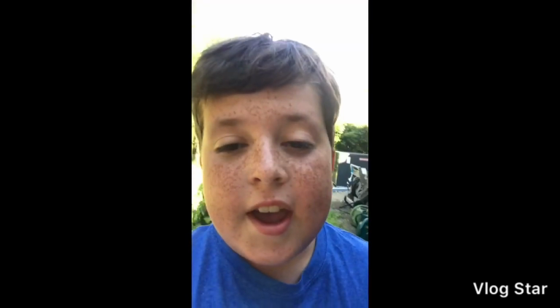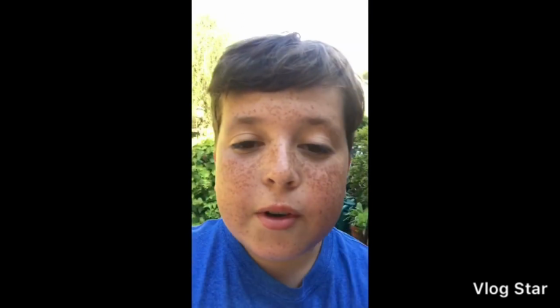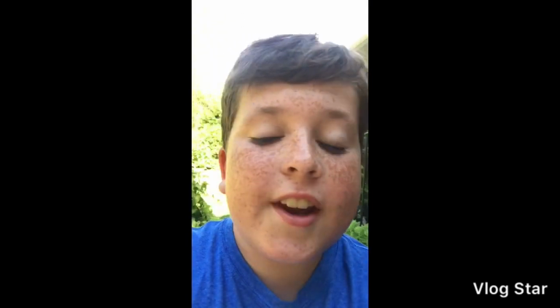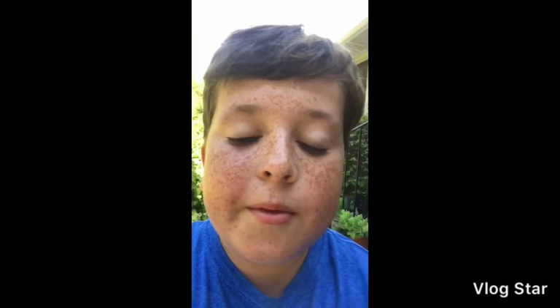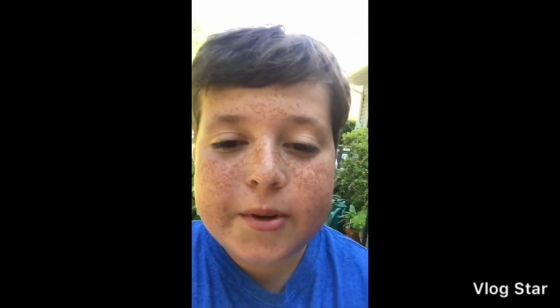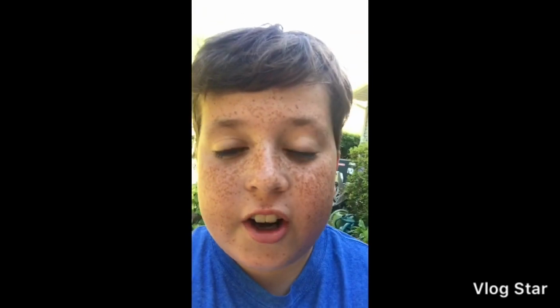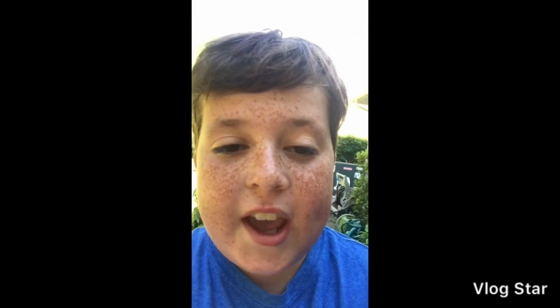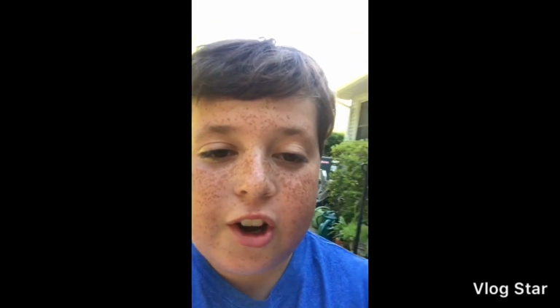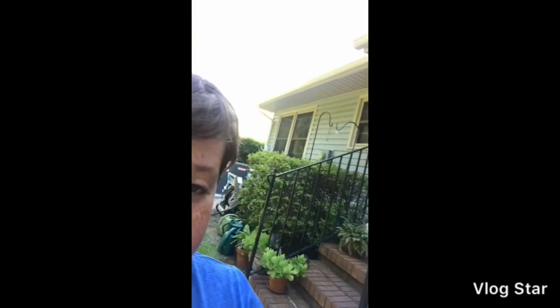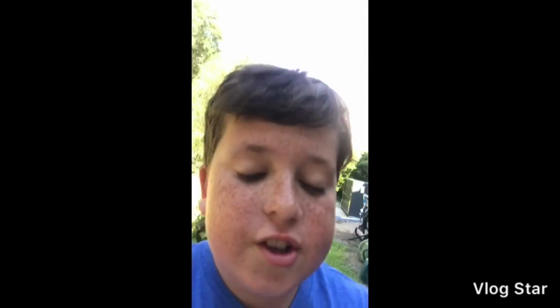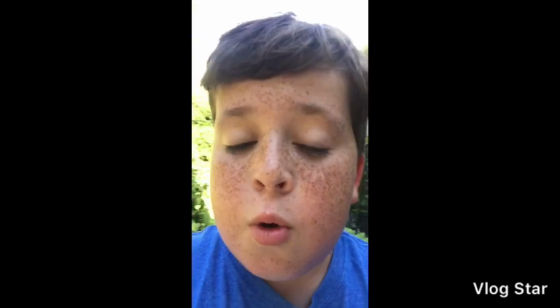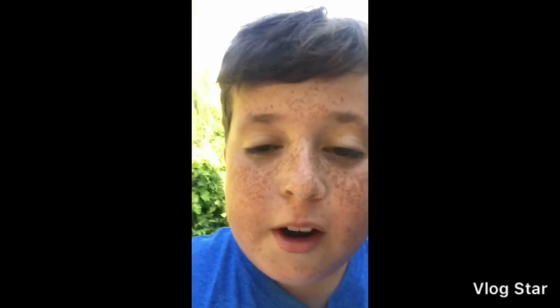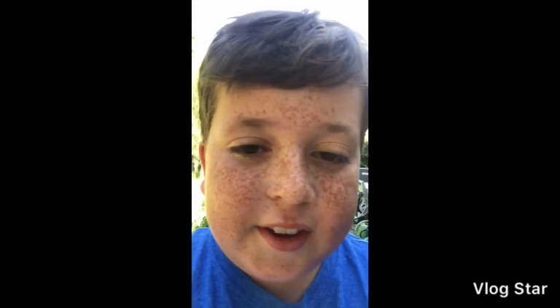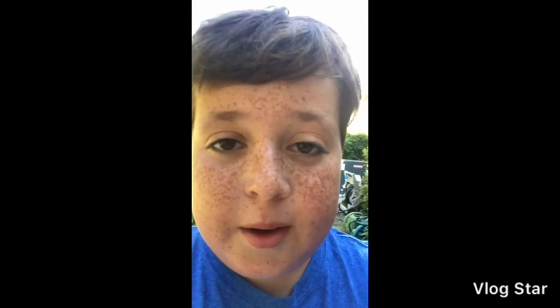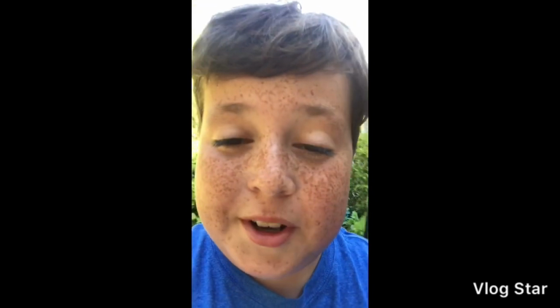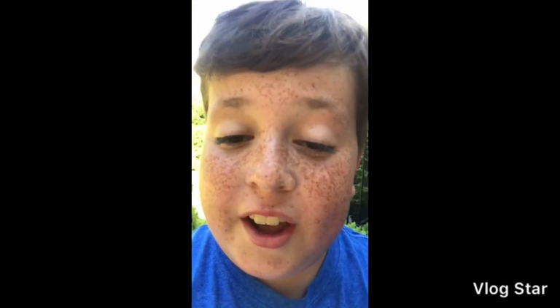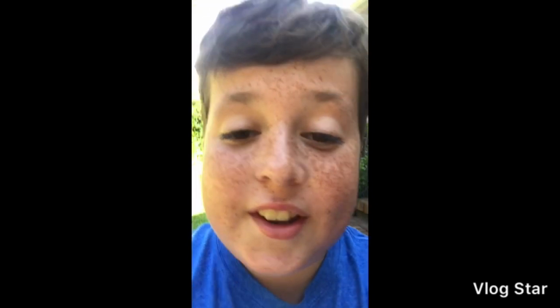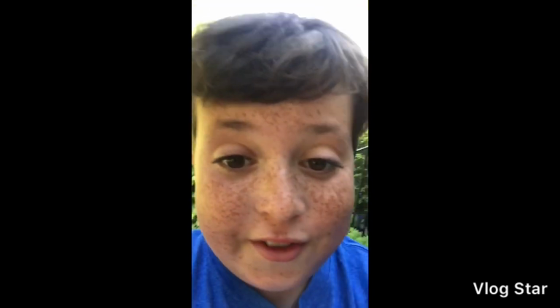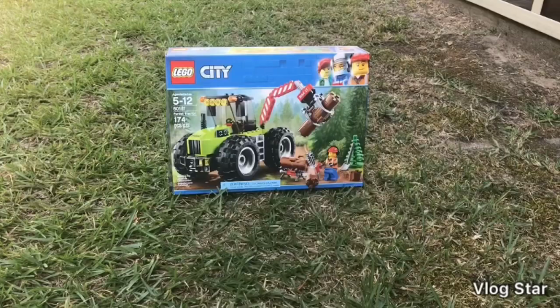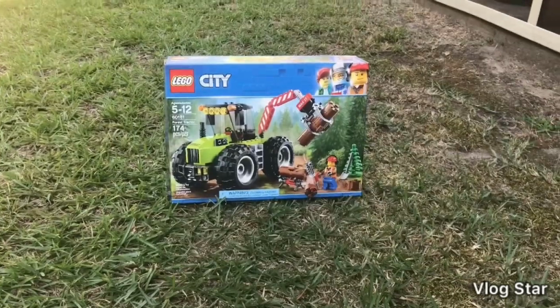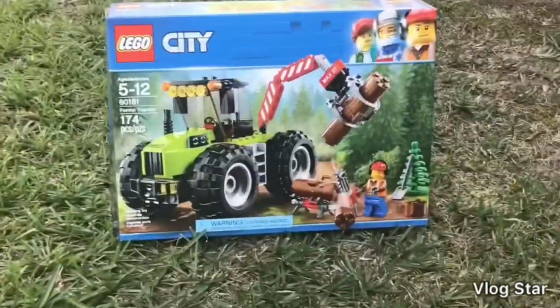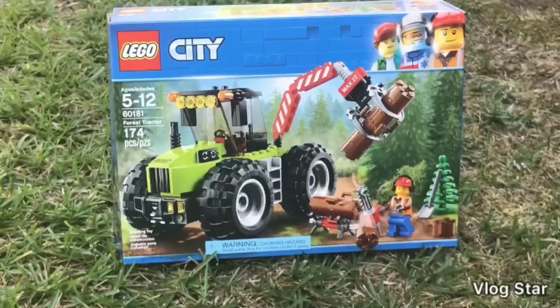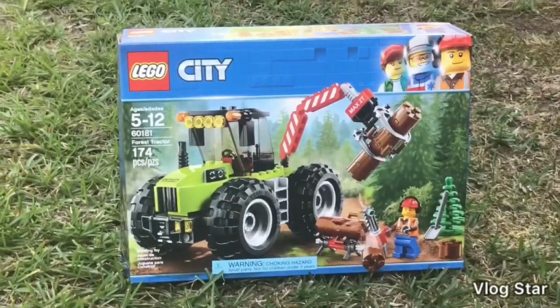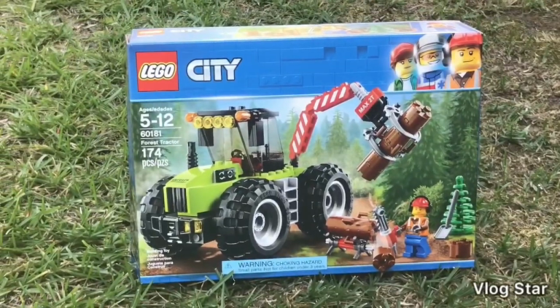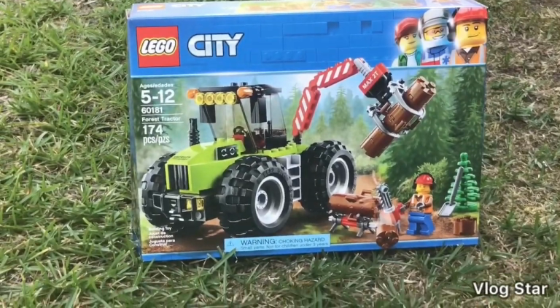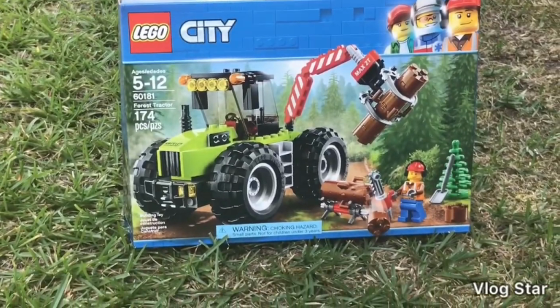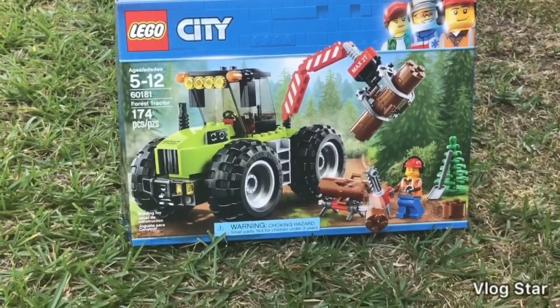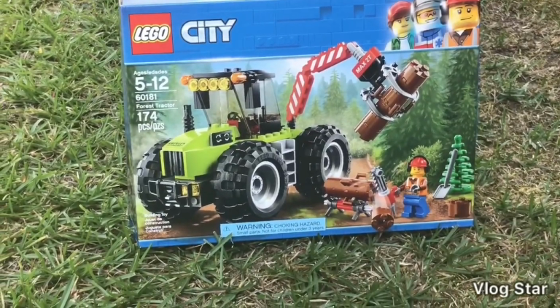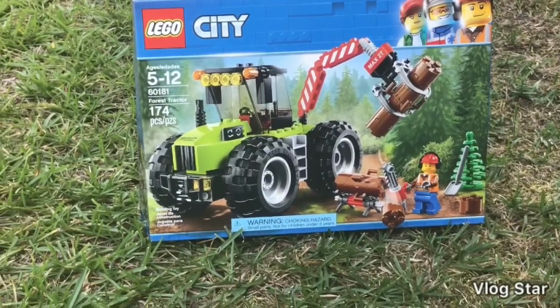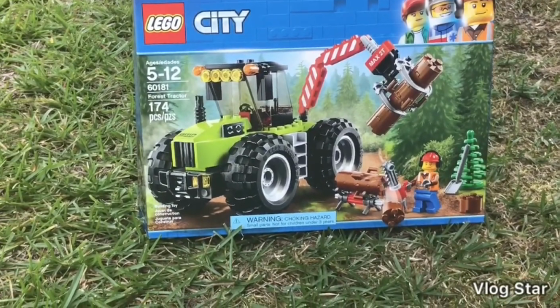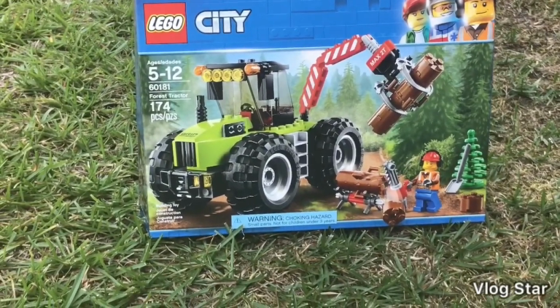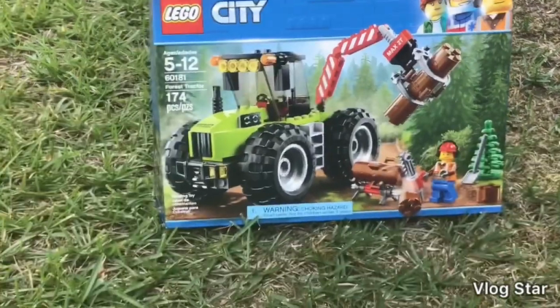Hey guys, welcome back to Today Films. My name is Taylor and today we are in a different location. We're at my grandparents' house and we're going to be doing a Lego City set review. Today we are reviewing set 60181, The Forest Tractor, with 174 pieces.